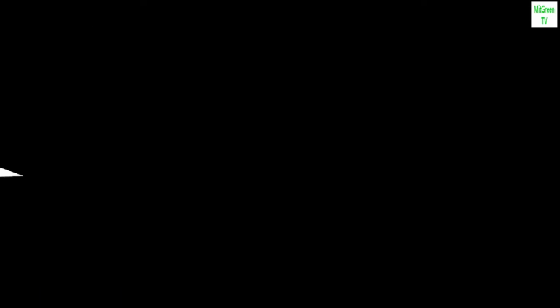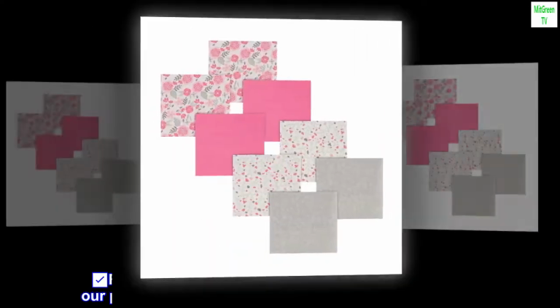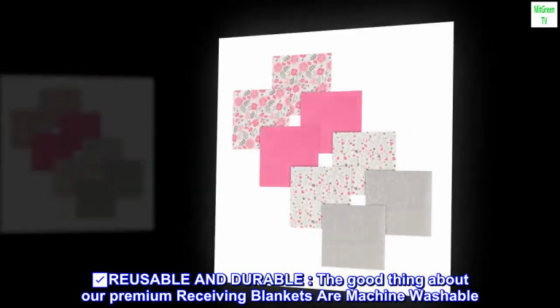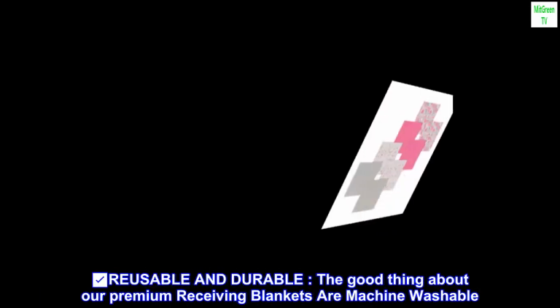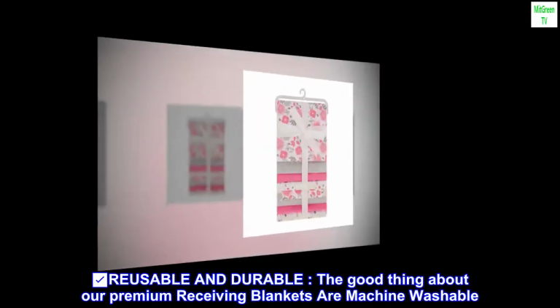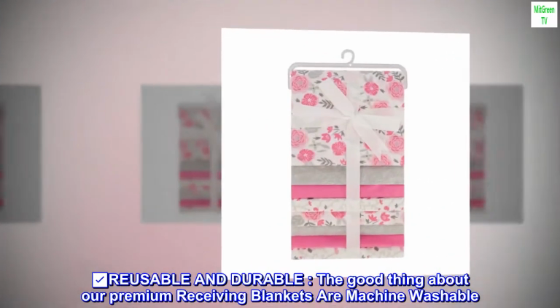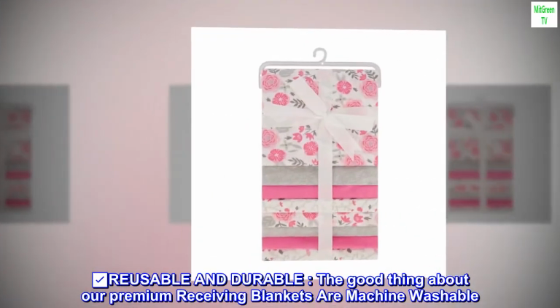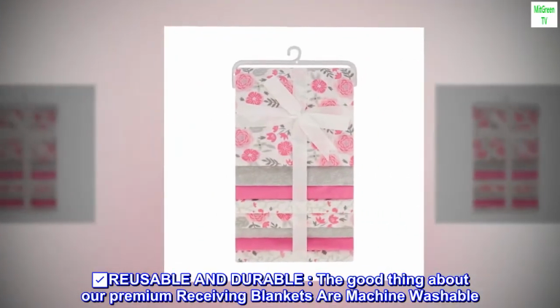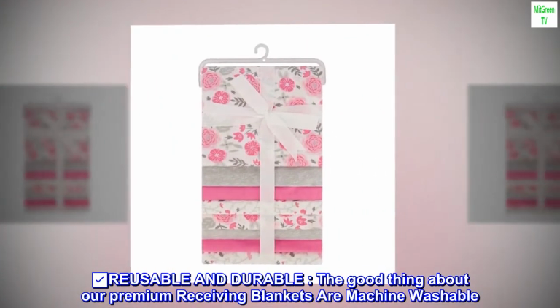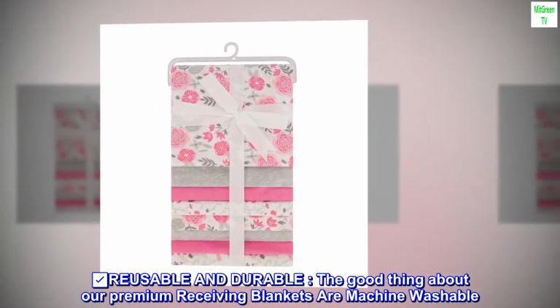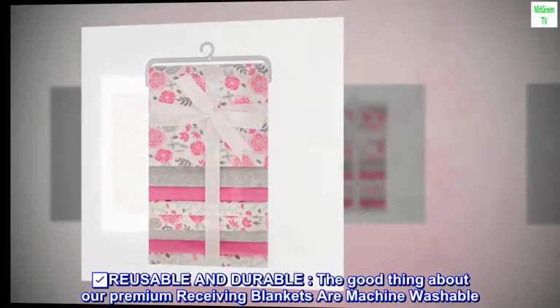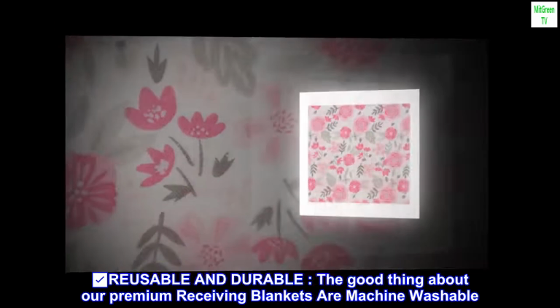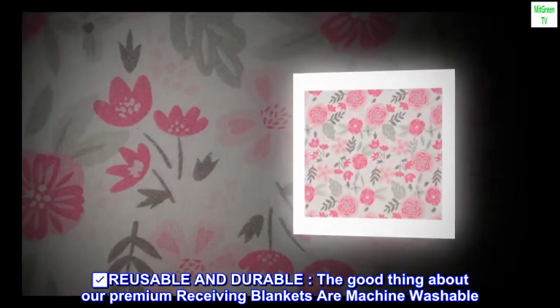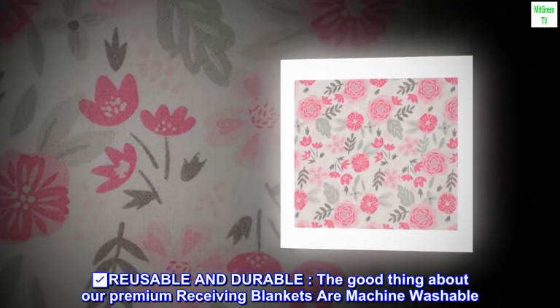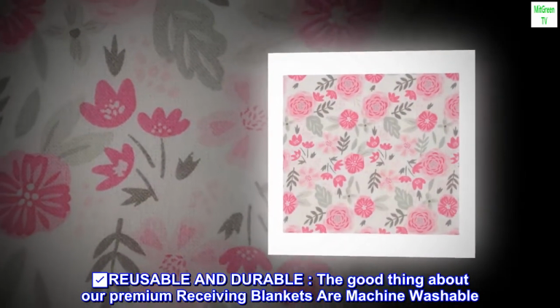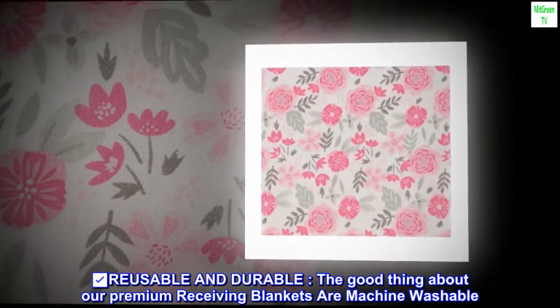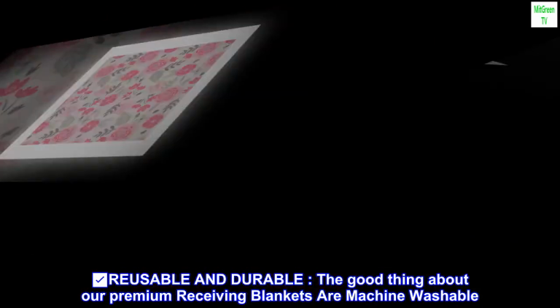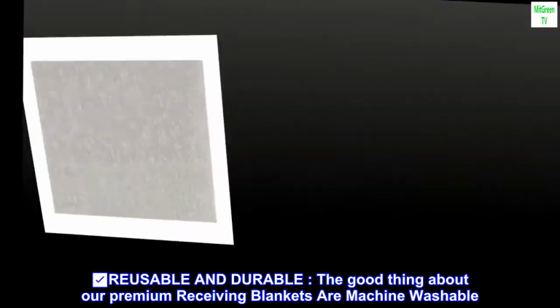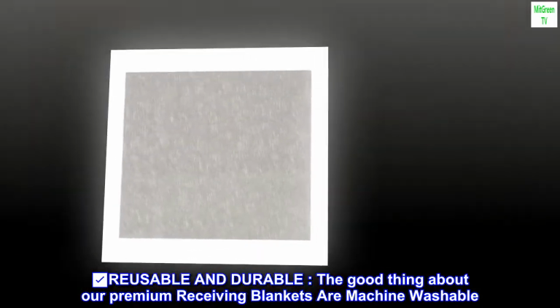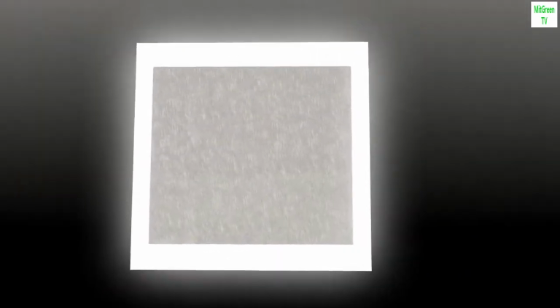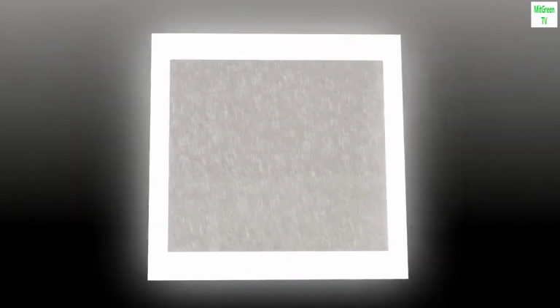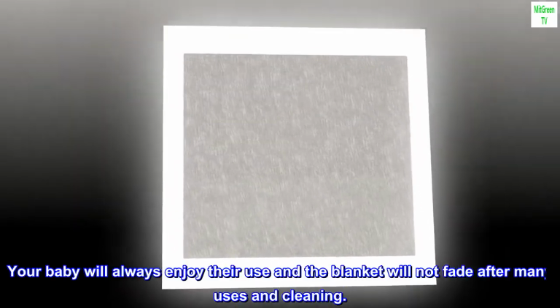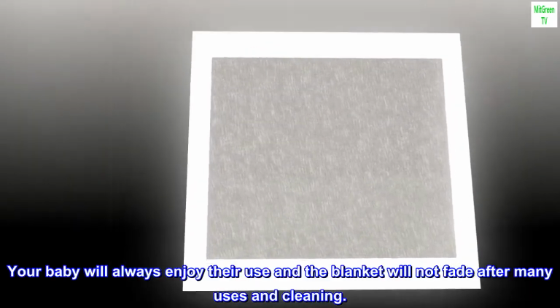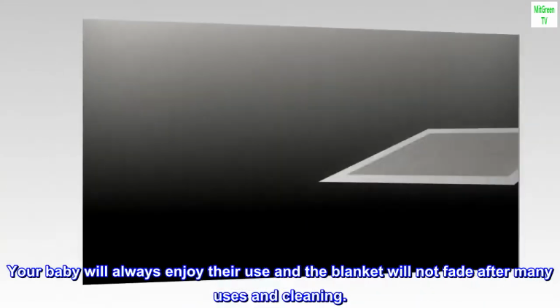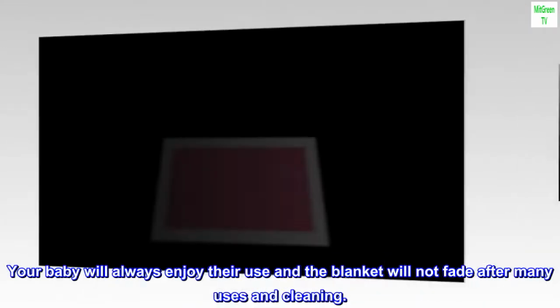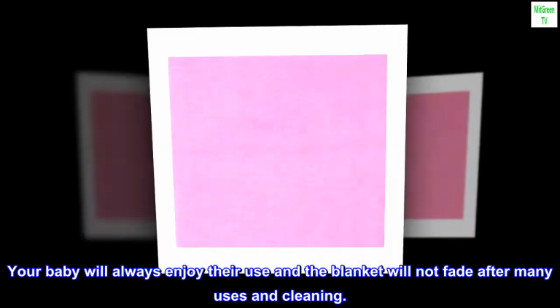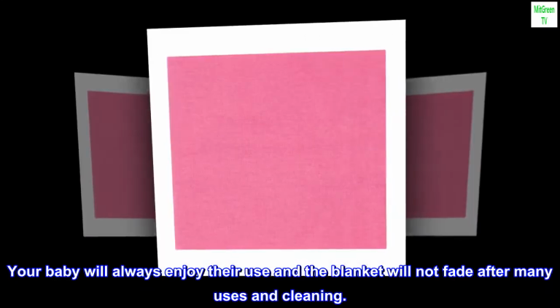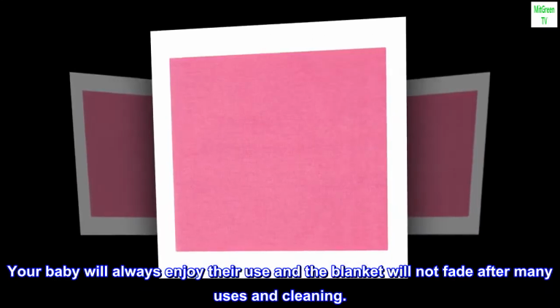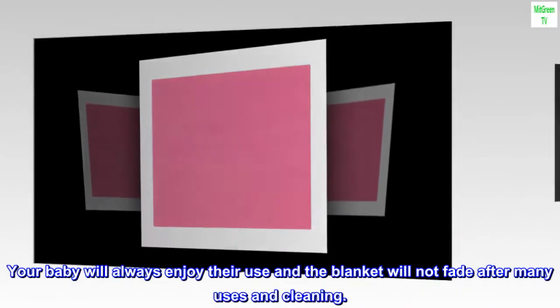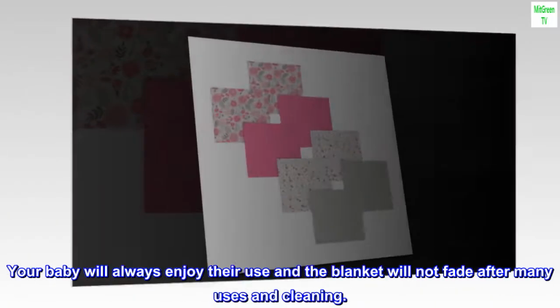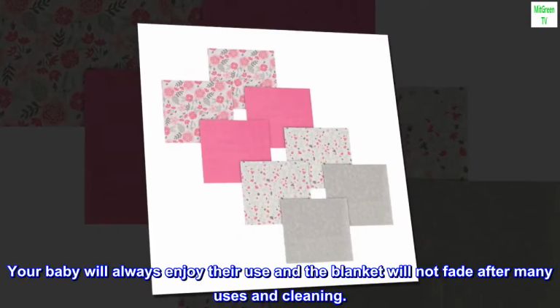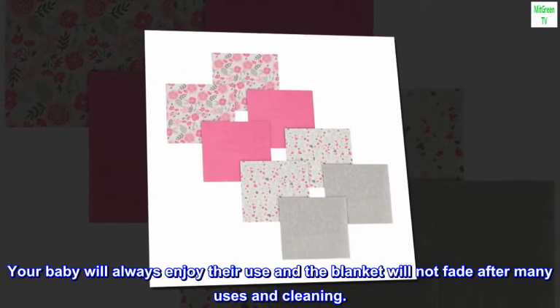Reusable and durable: the good thing about our premium receiving blankets is they are machine washable. Your baby will always enjoy their use and the blanket will not fade after many uses and cleanings.